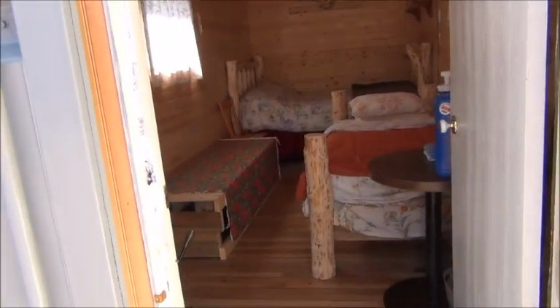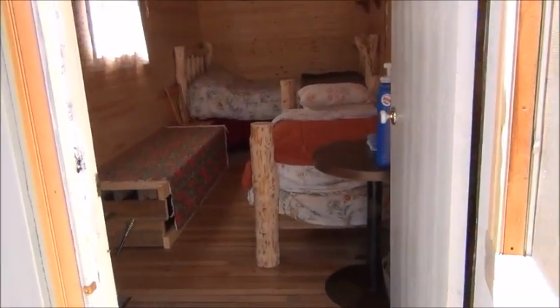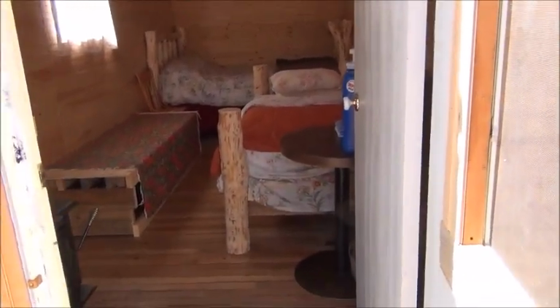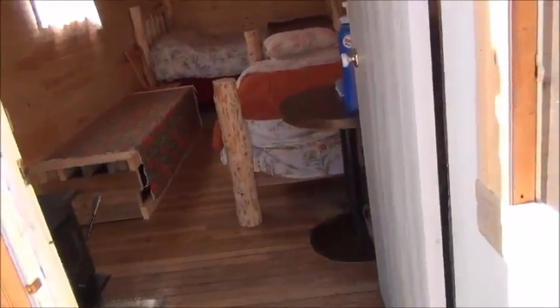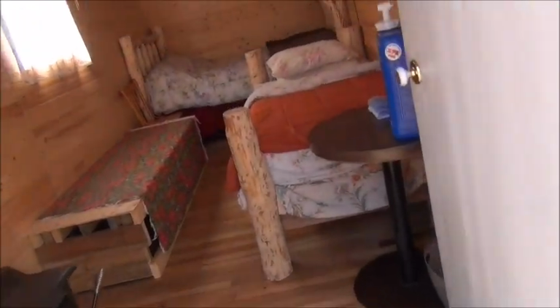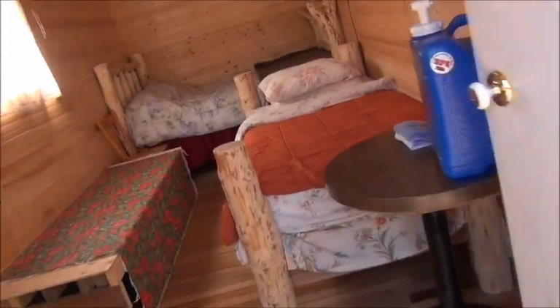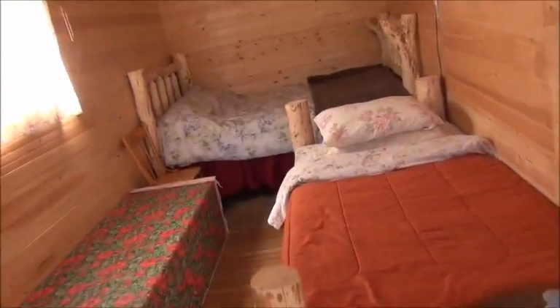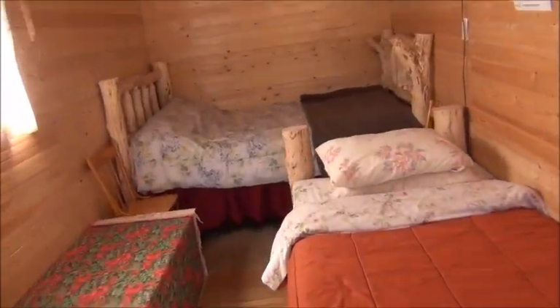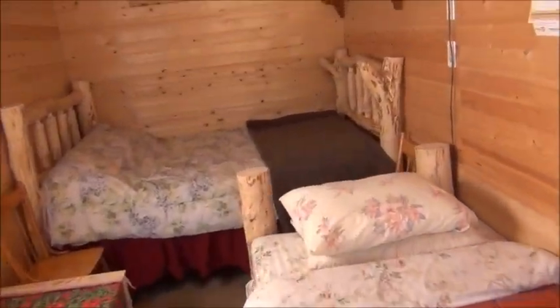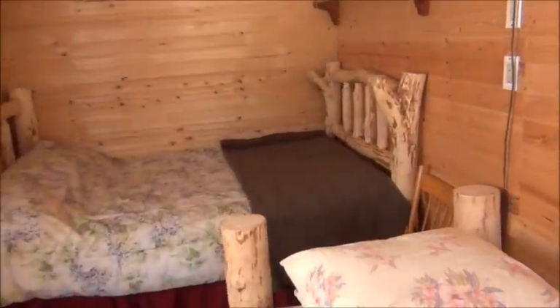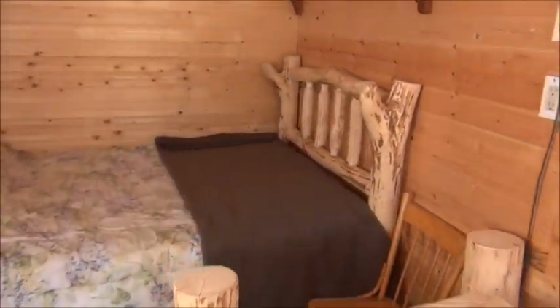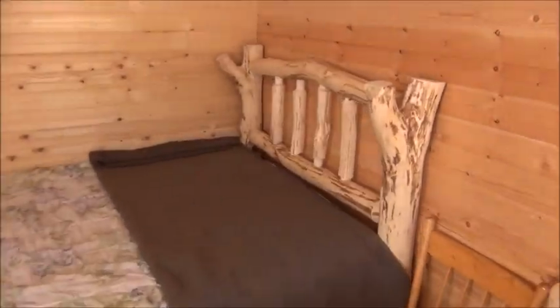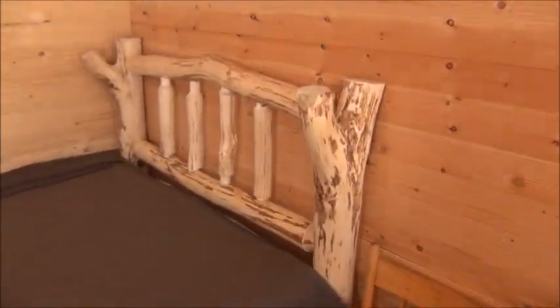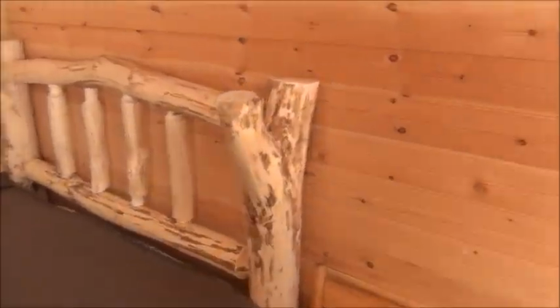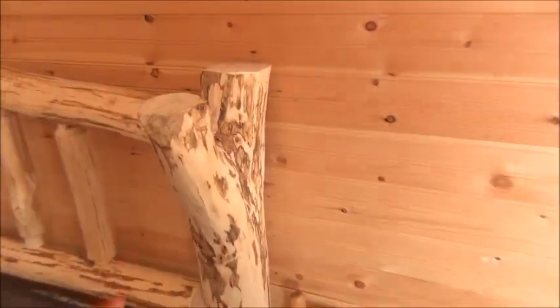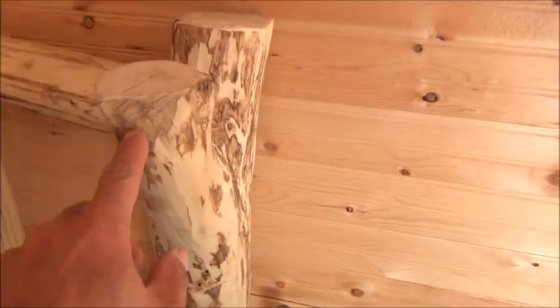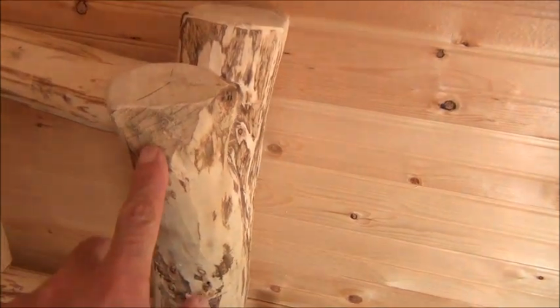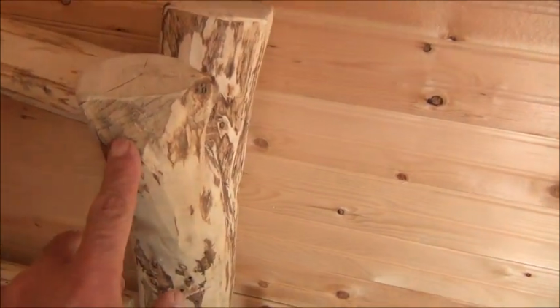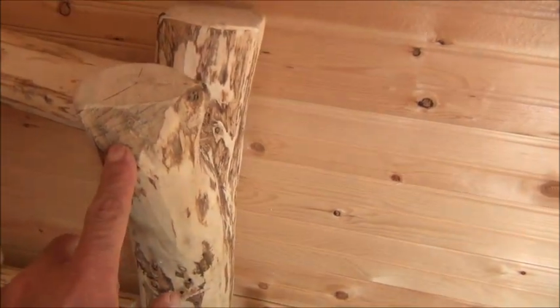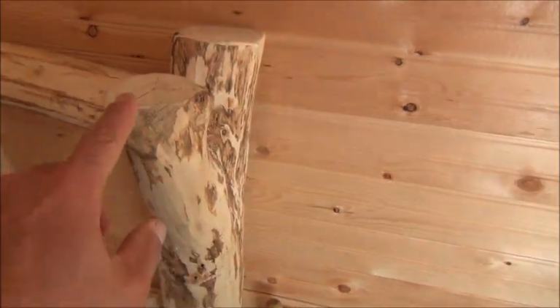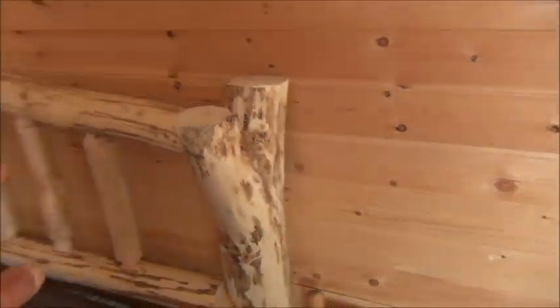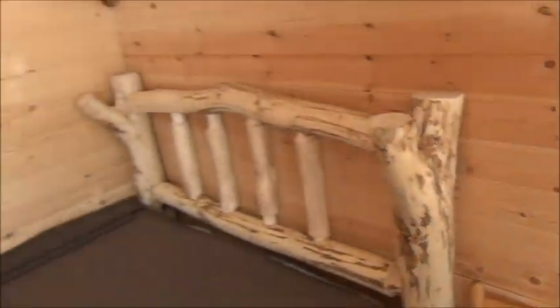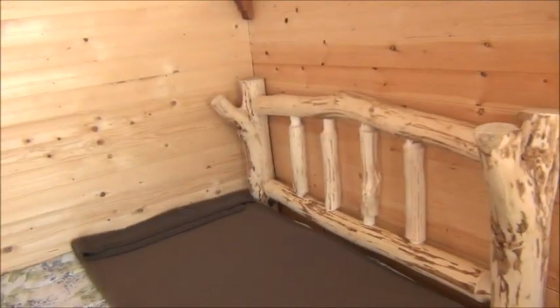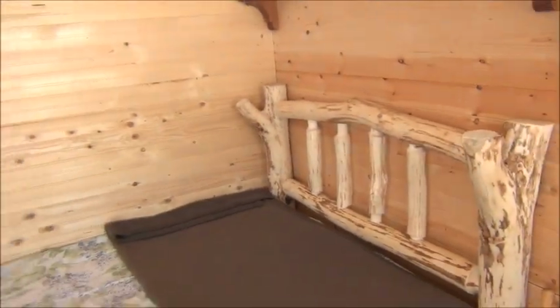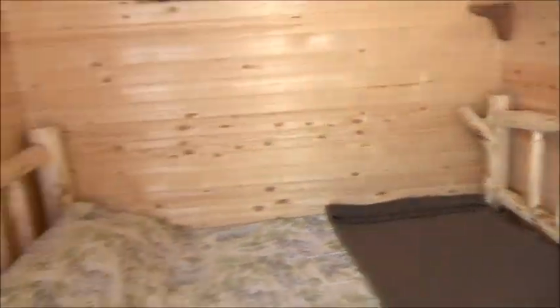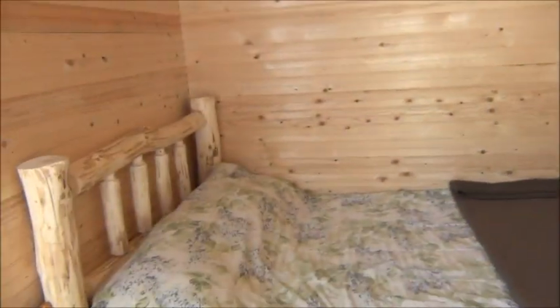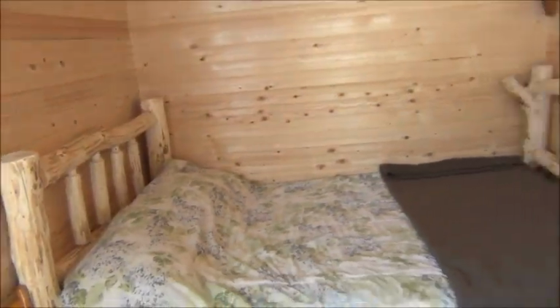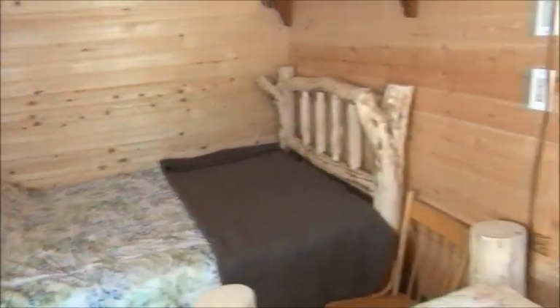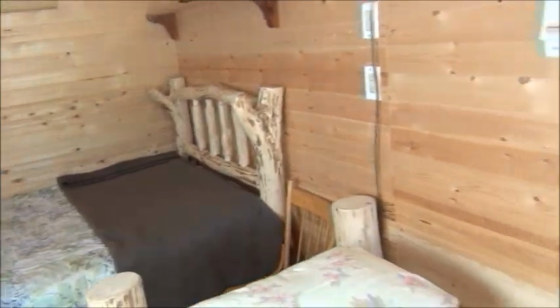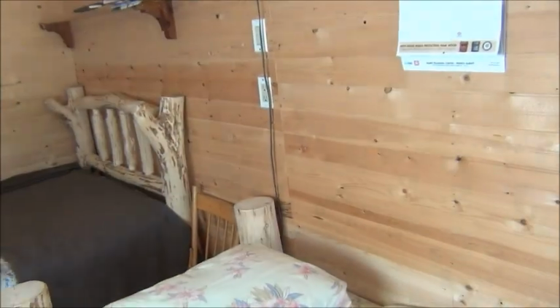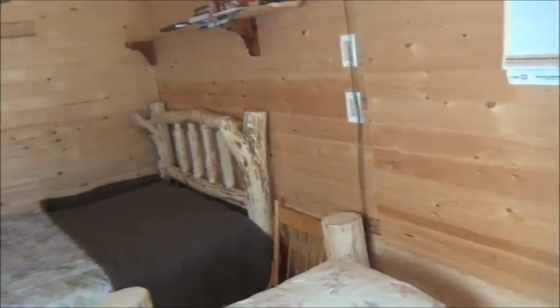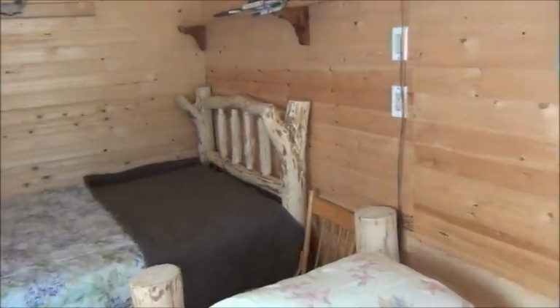My kids kept kicking me, and the lock bed I built myself — look at this — beaver teeth. Those locks, I didn't cut them; beaver cut them and left them, and I just used them to make a bed.